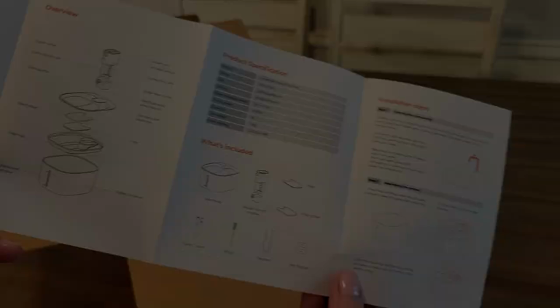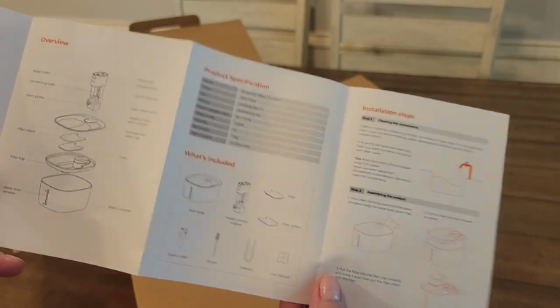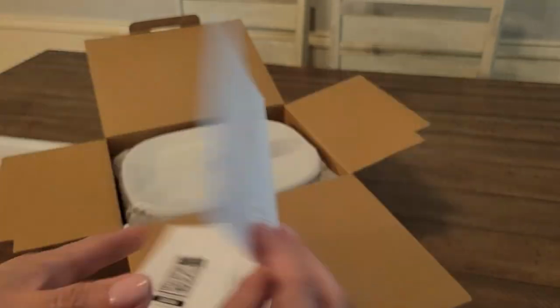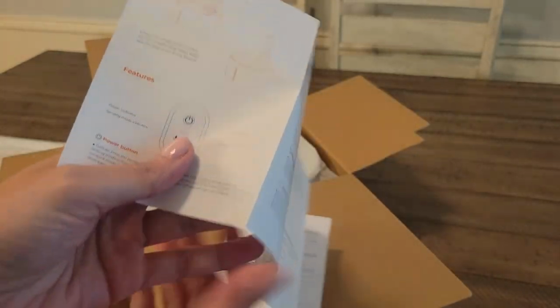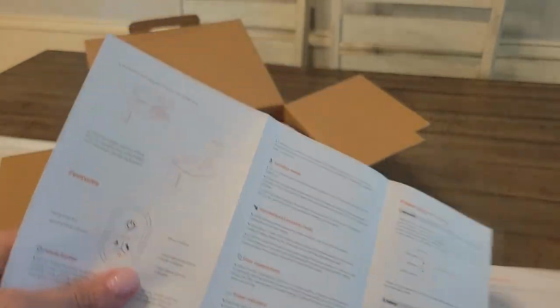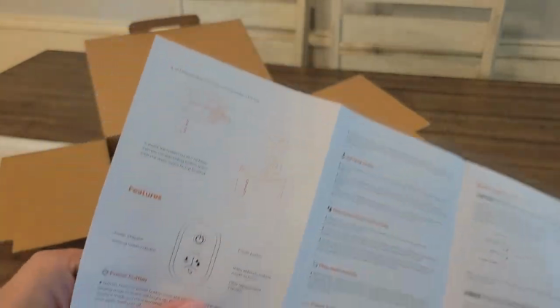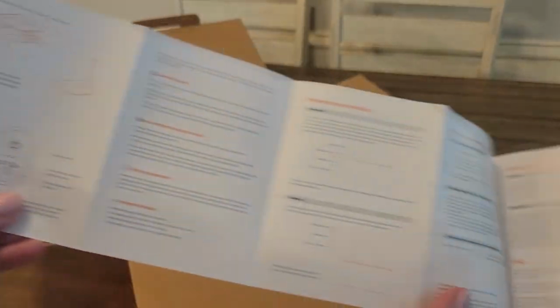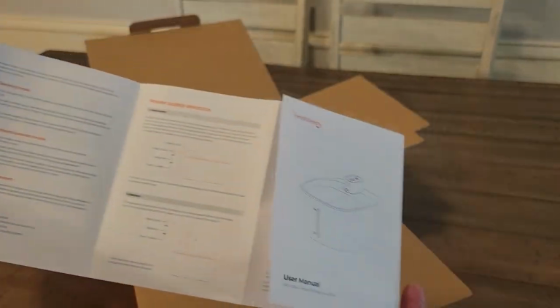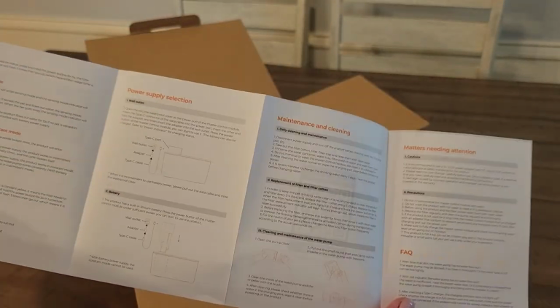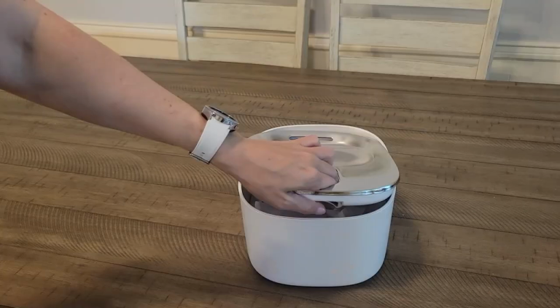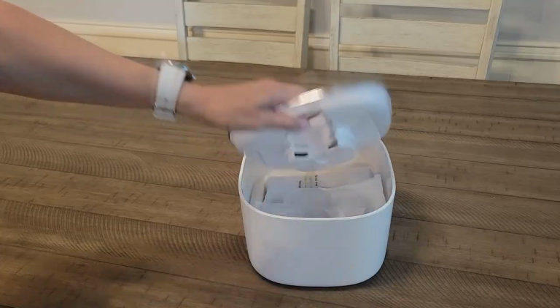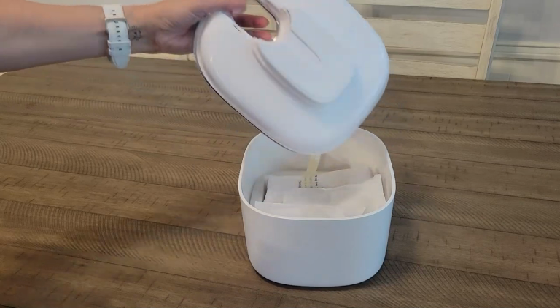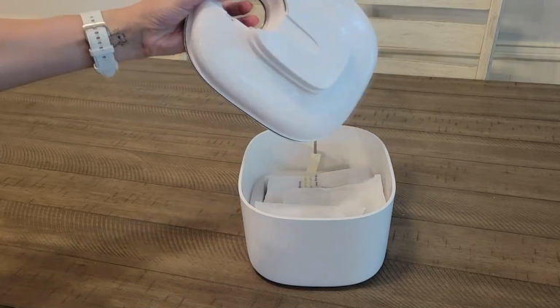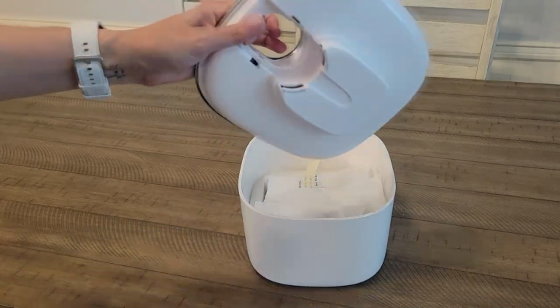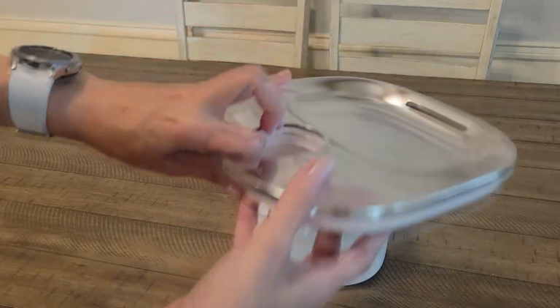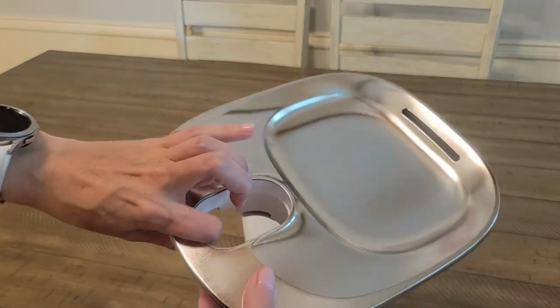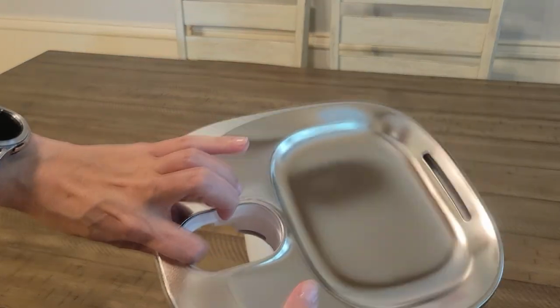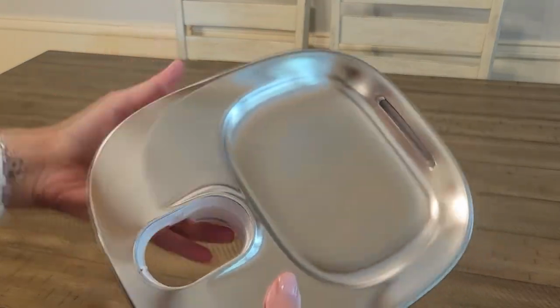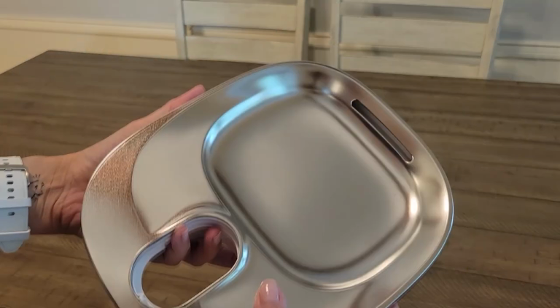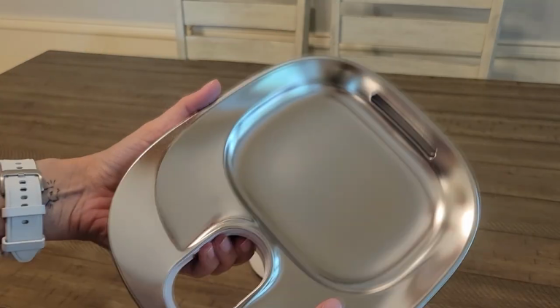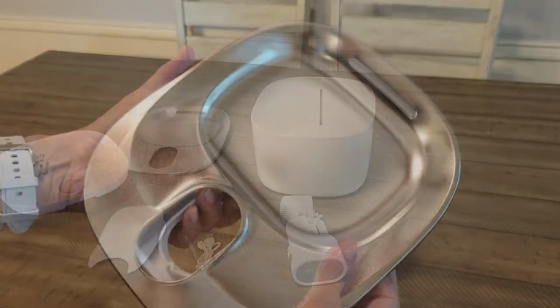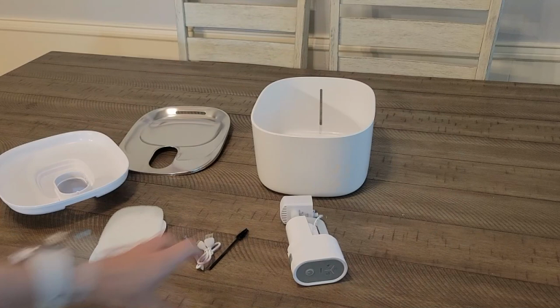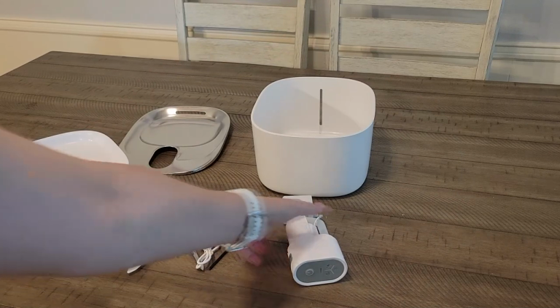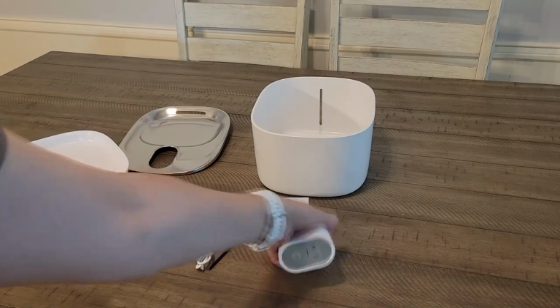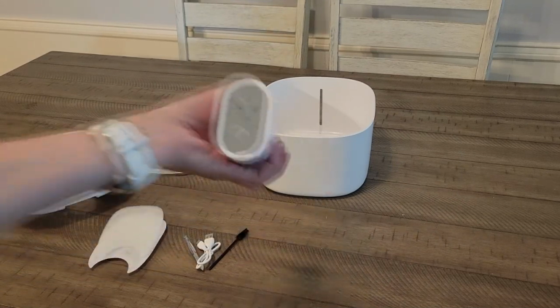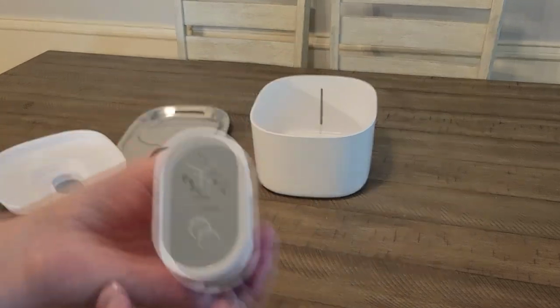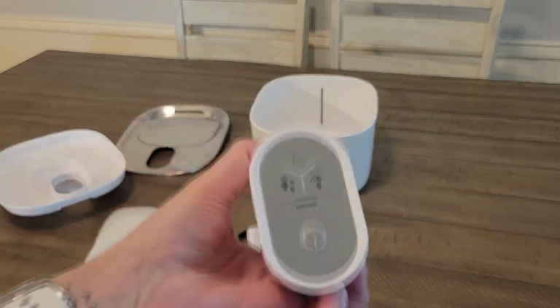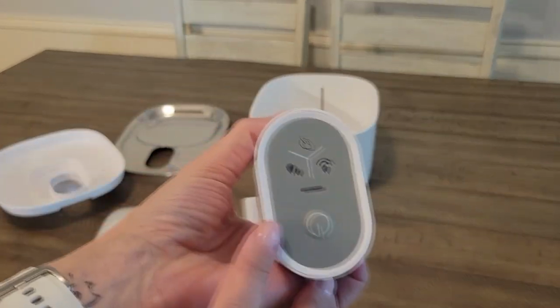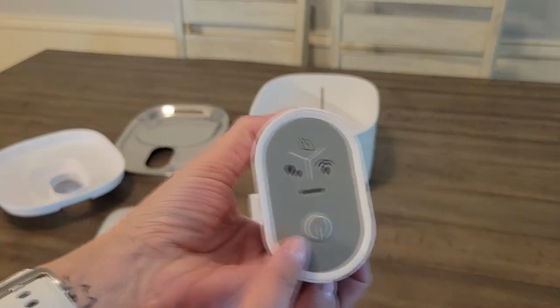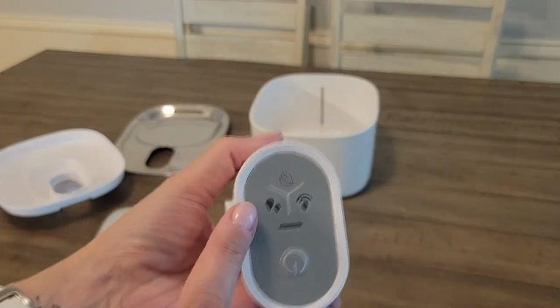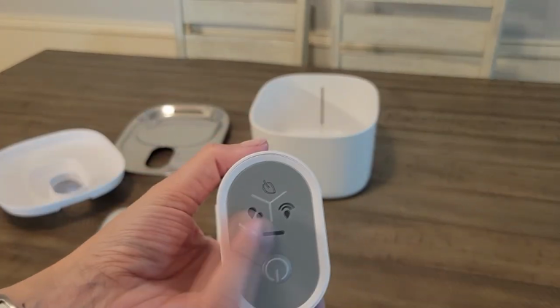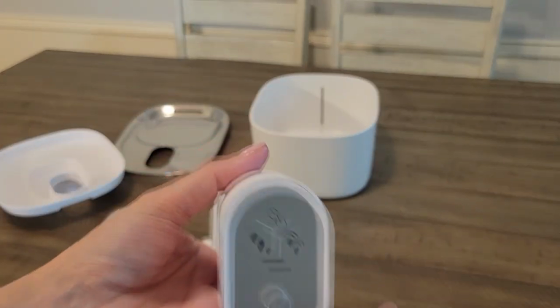Finally, I got a water fountain that is wireless and I couldn't be happier. We have several water fountains at home because we have four cats, so we need to have water flowing at all times. And while we like all of our fountains, I want to show you why this one that a vendor sent me for this video is different.